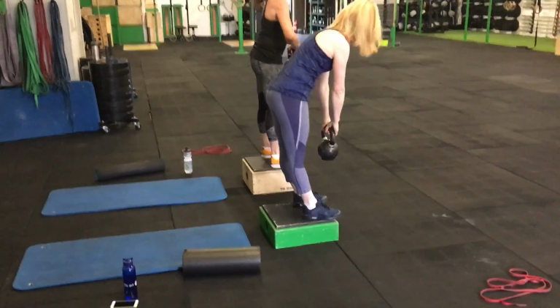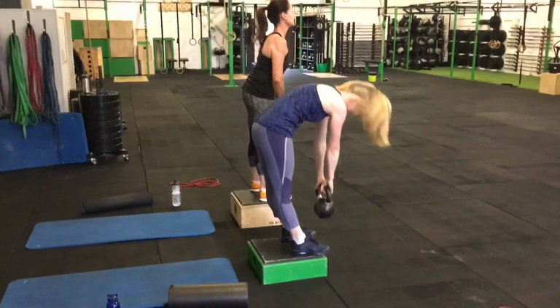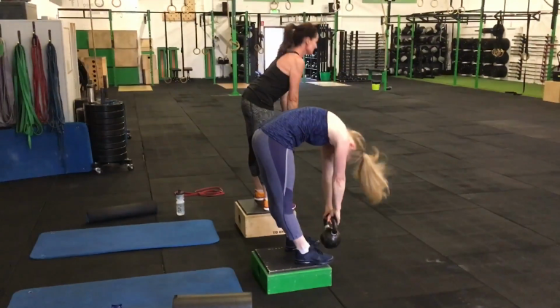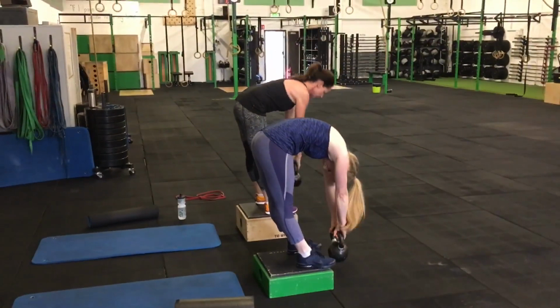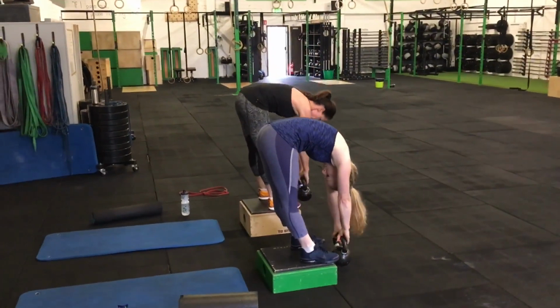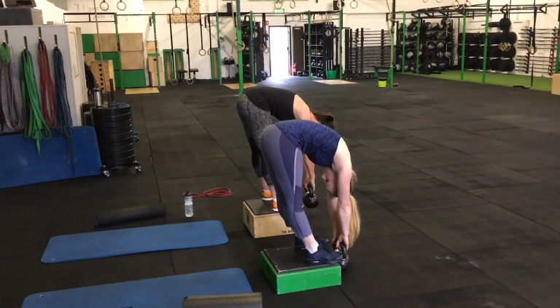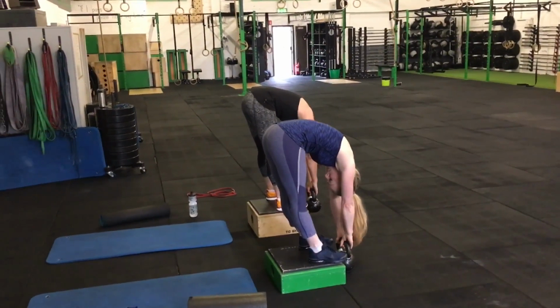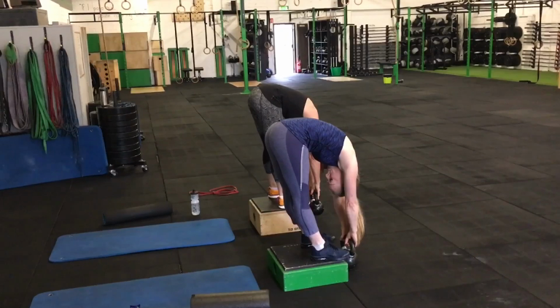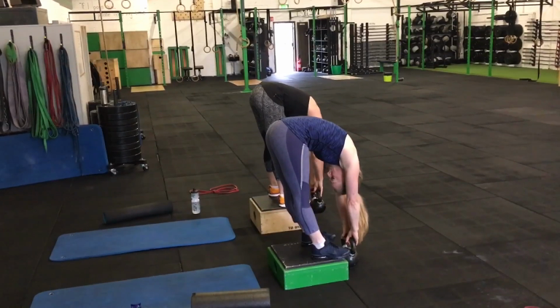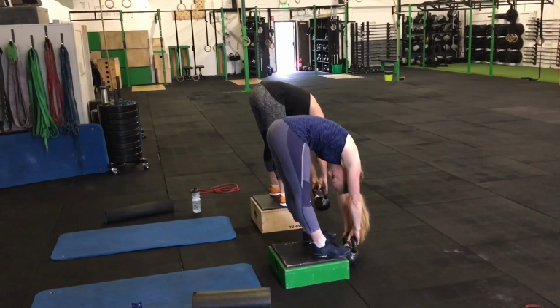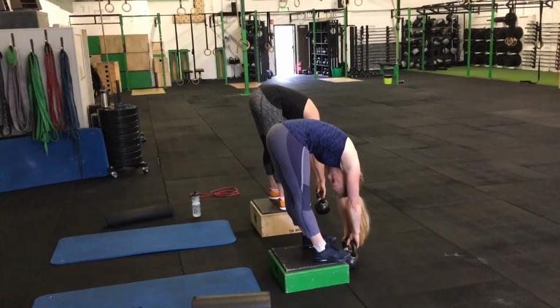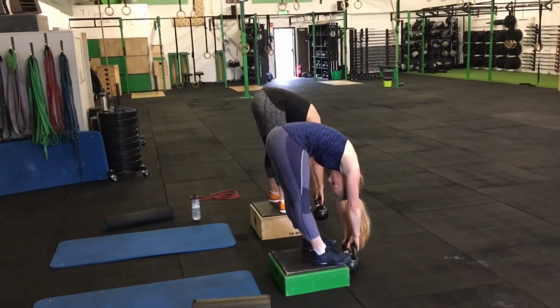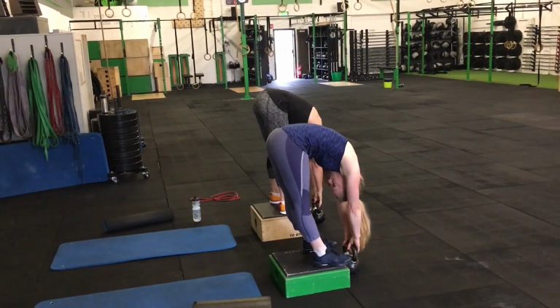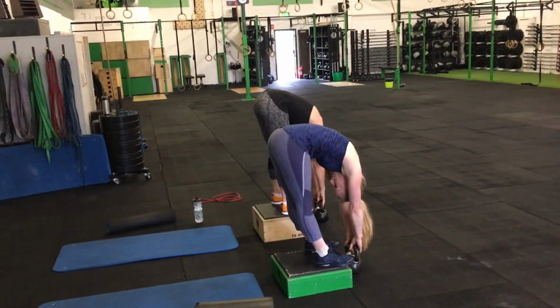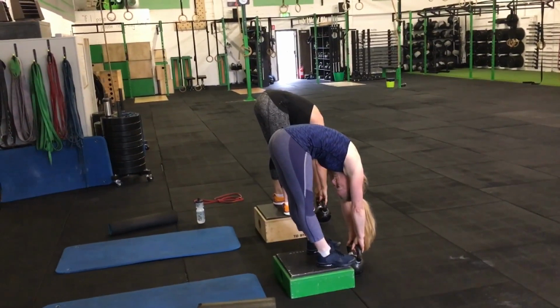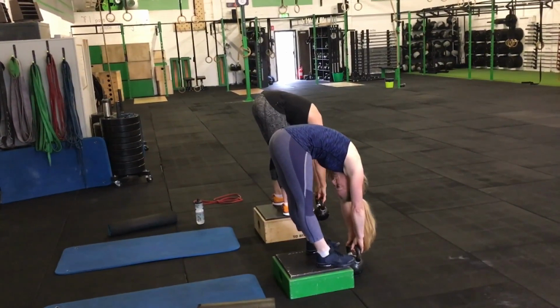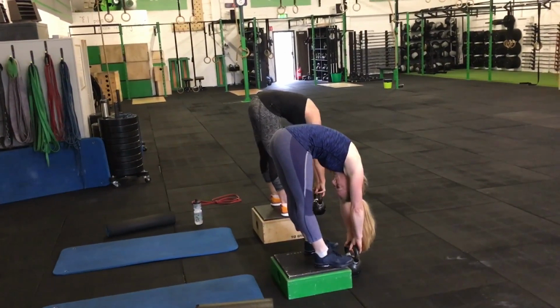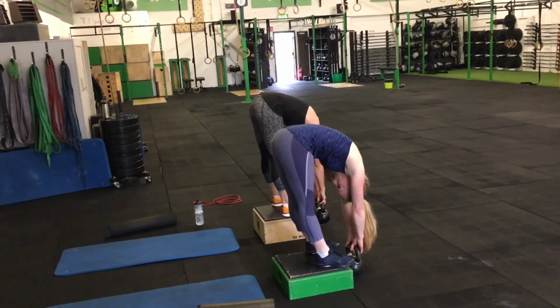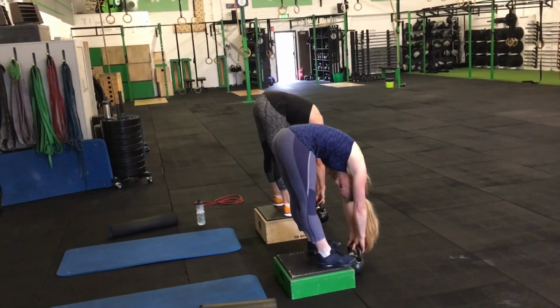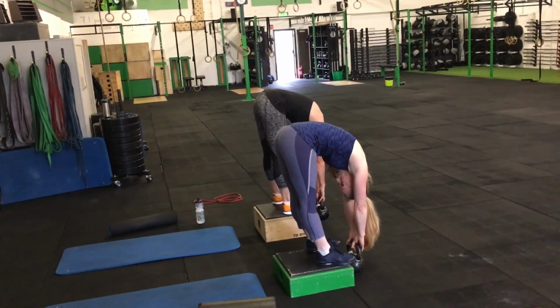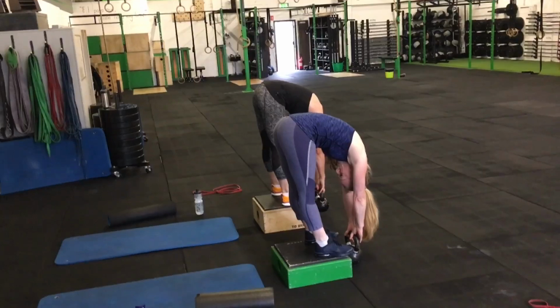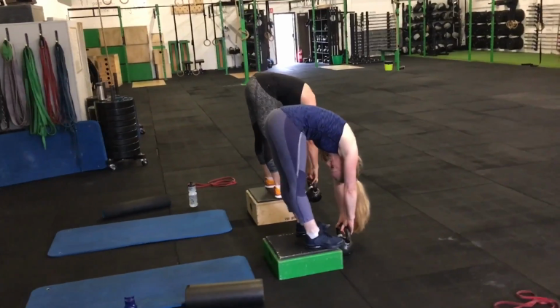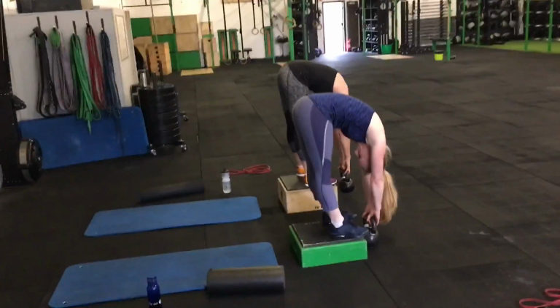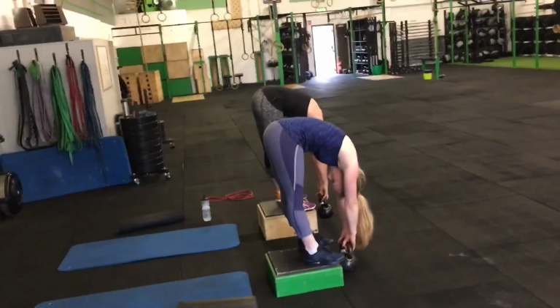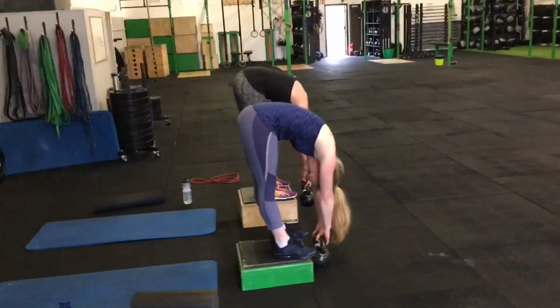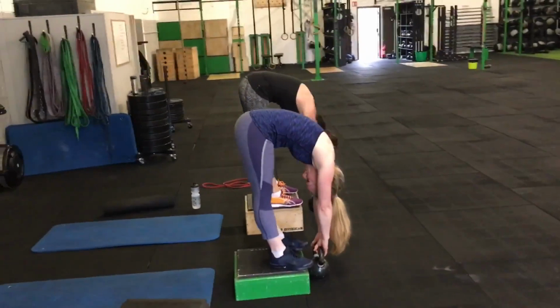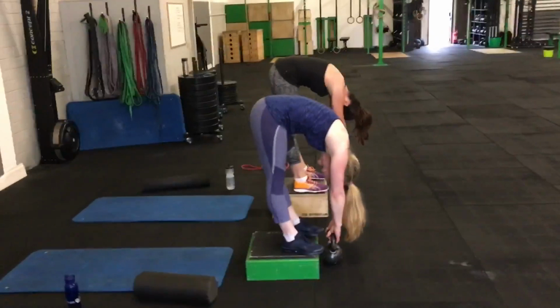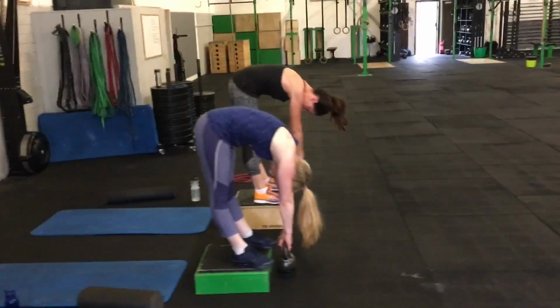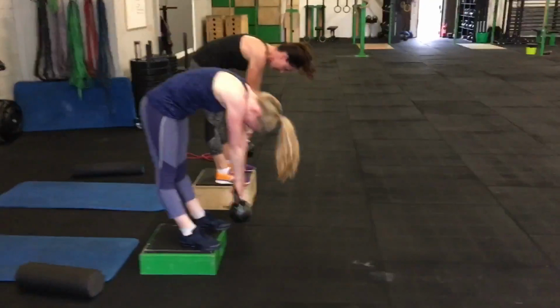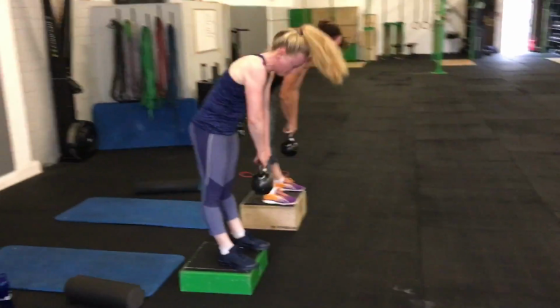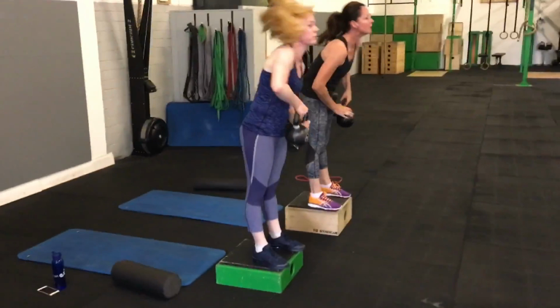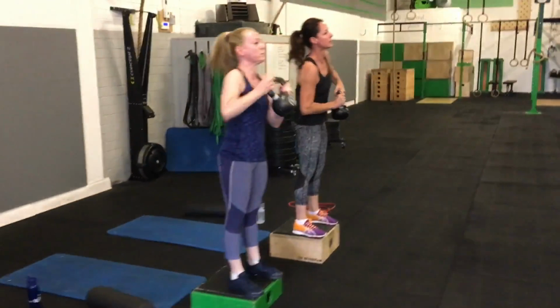From there they'll bow forwards. I'd like Cleena, the person in the forefront of the video, to shift their weight forwards a little bit more towards the forefoot — which she does here. Then they'll go over and back about 10 to 15 seconds in each position.